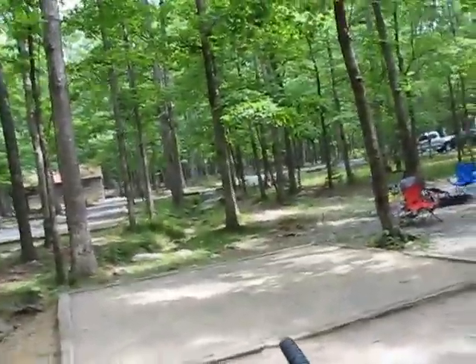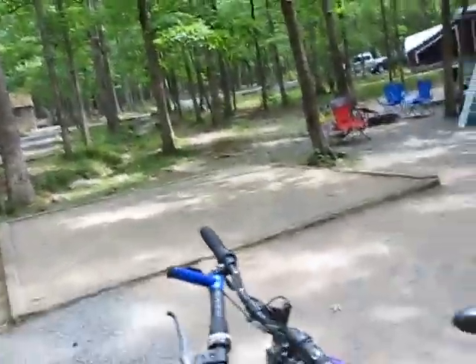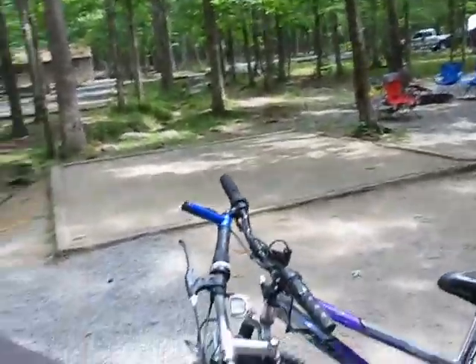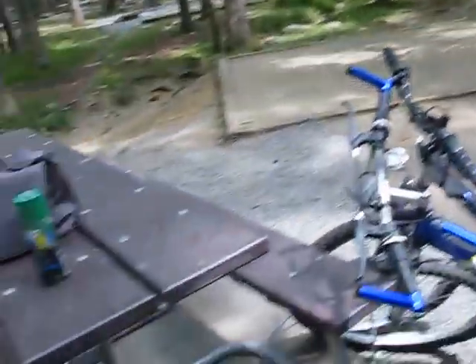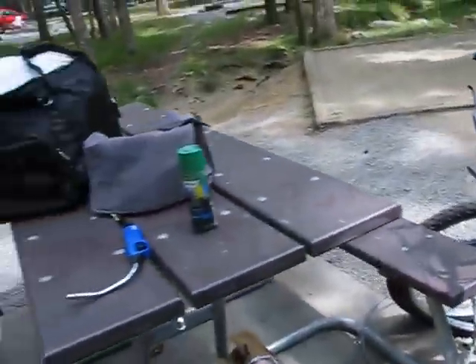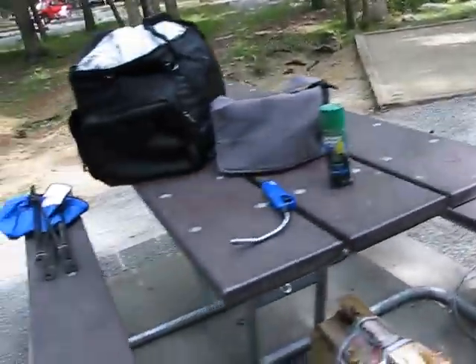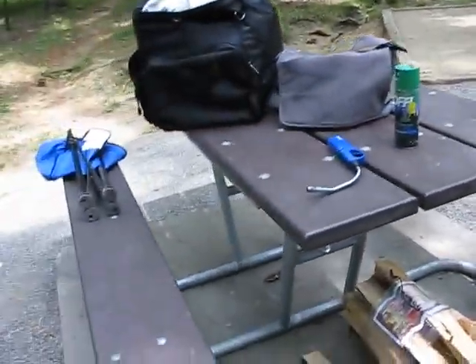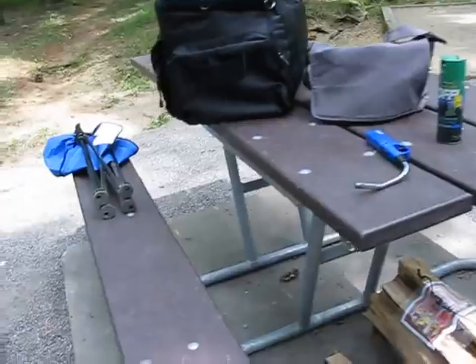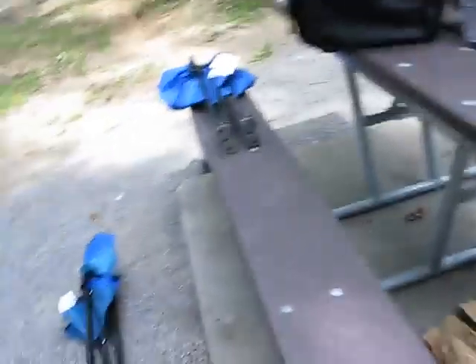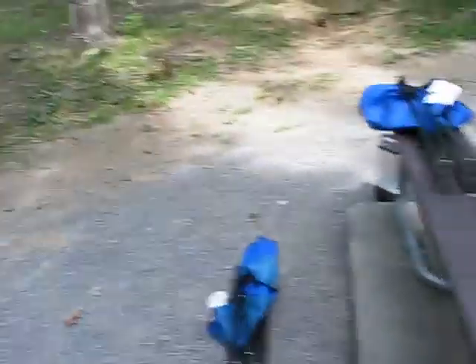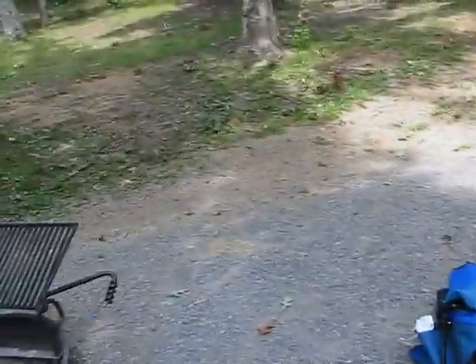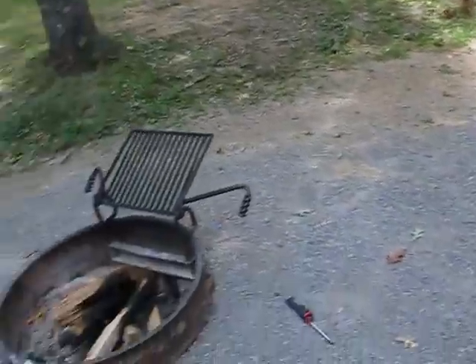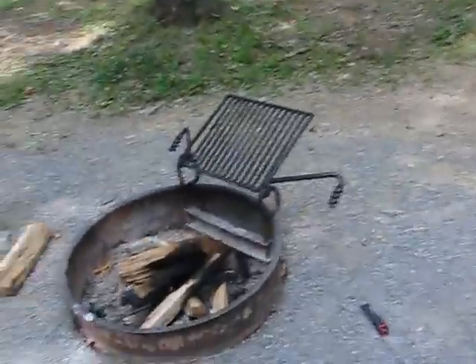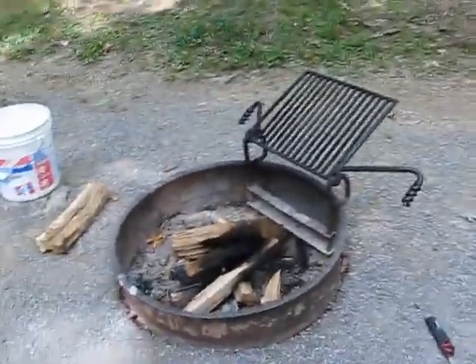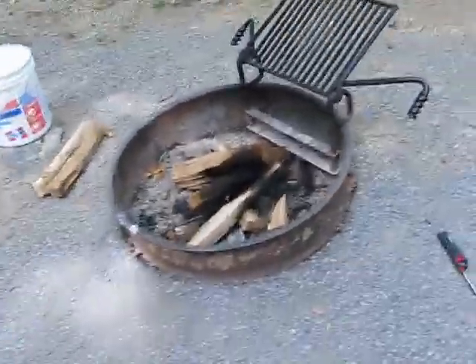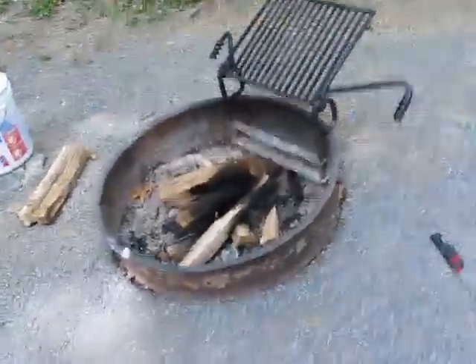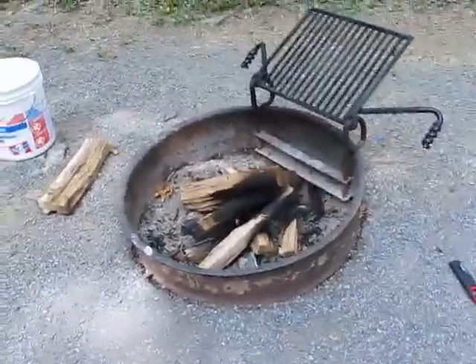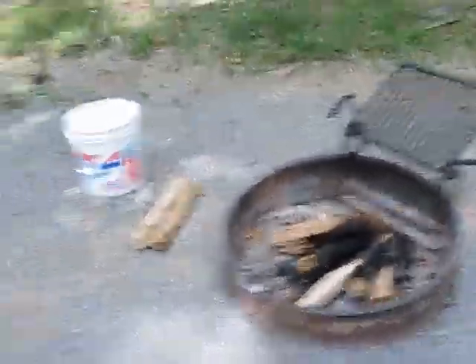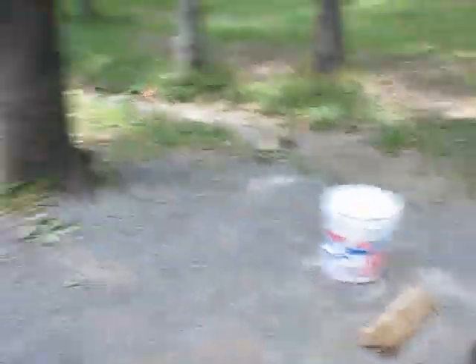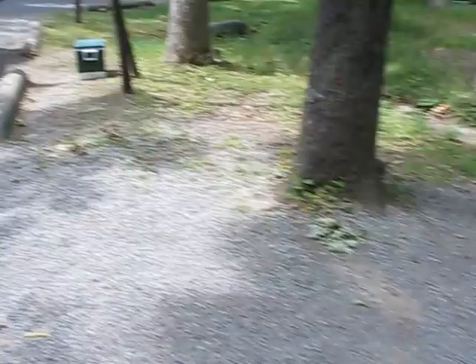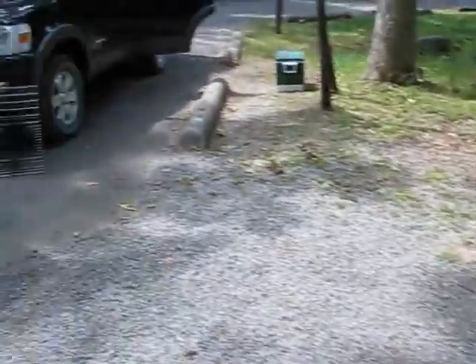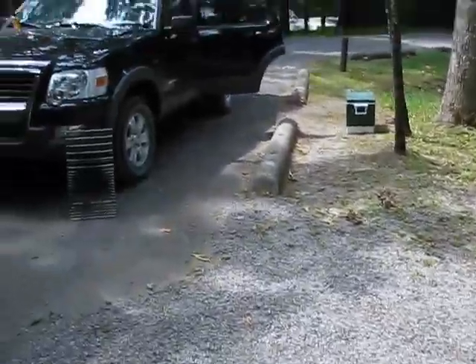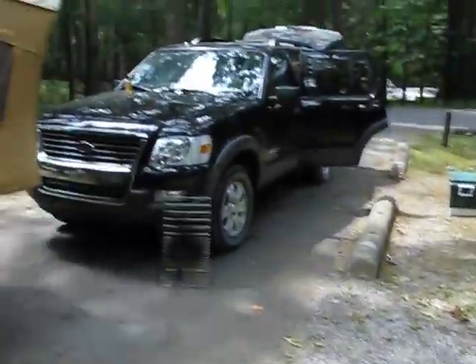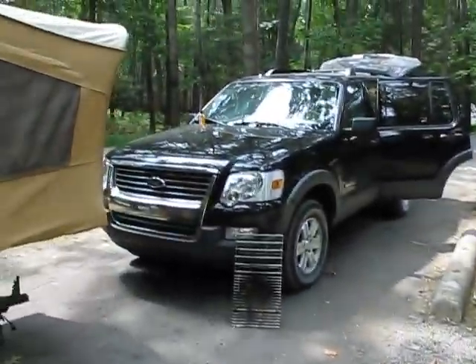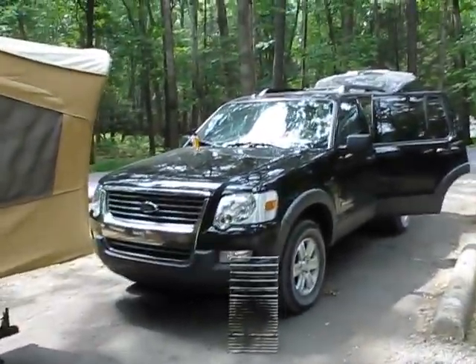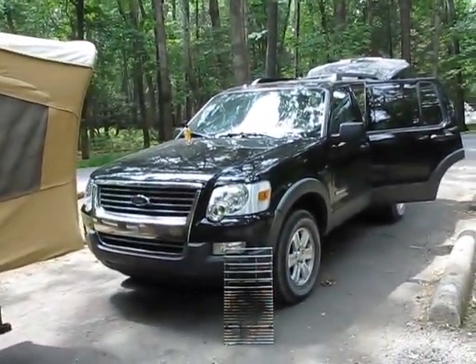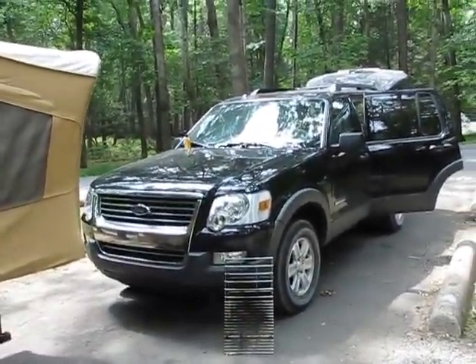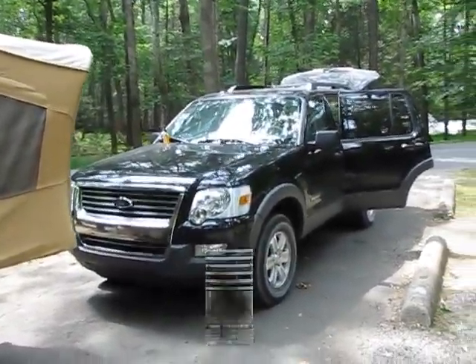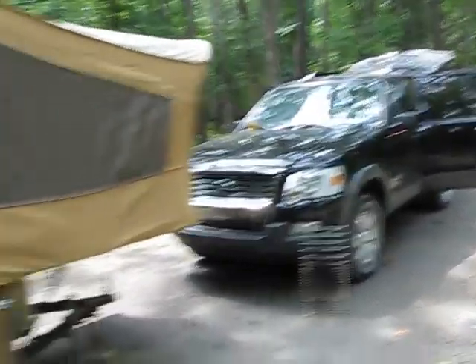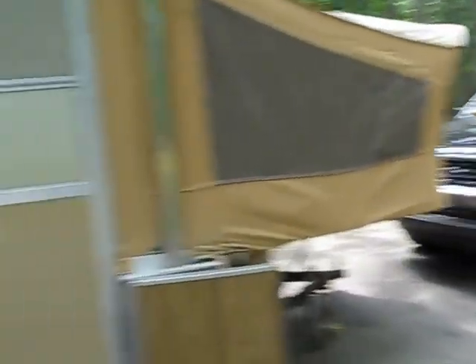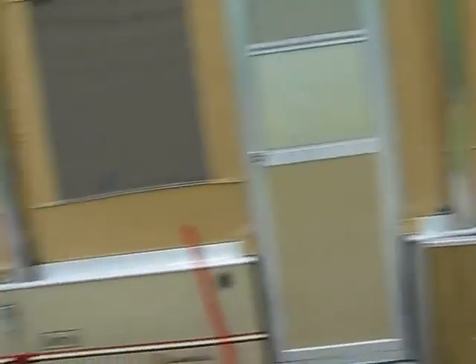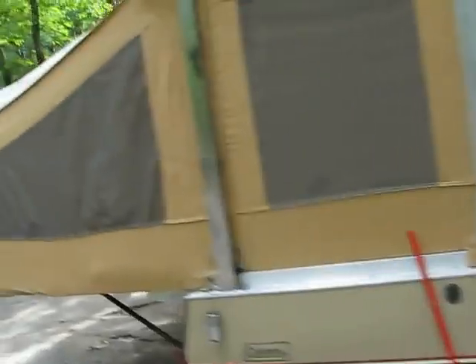There is an outdoor breakfast nook. There is a full outdoor kitchen. There's a two-car garage — right now only one car is in it.